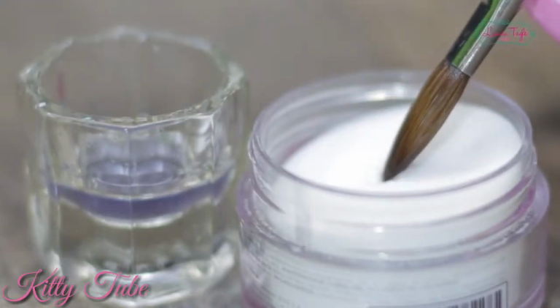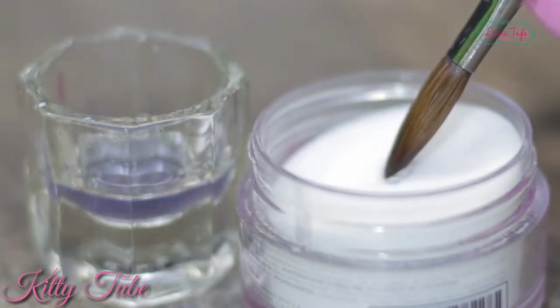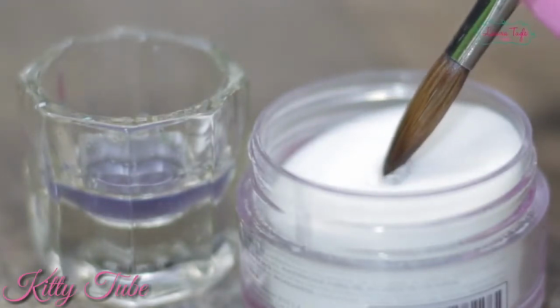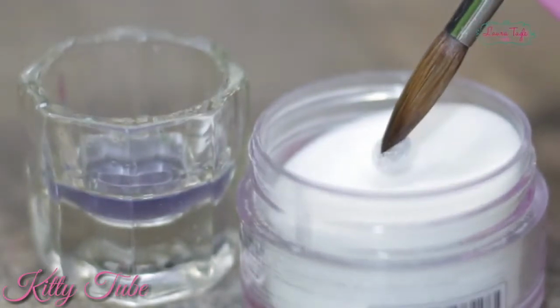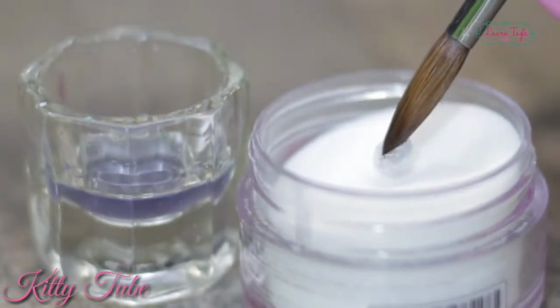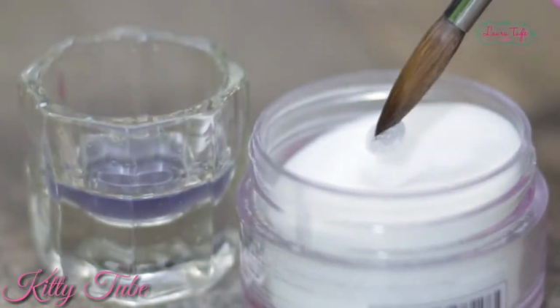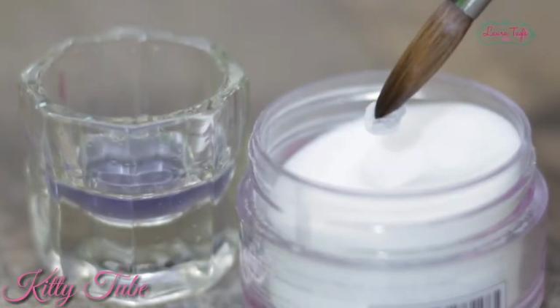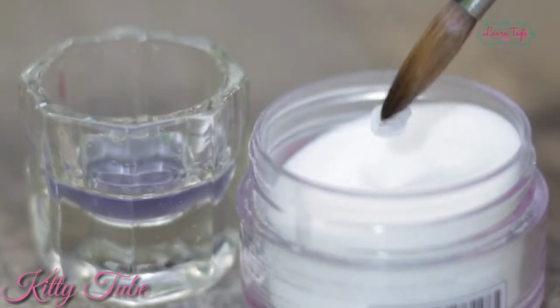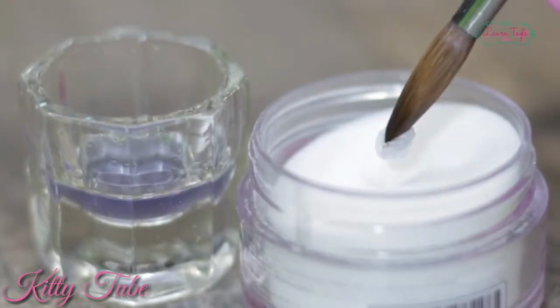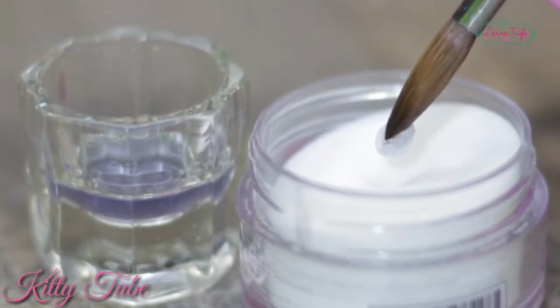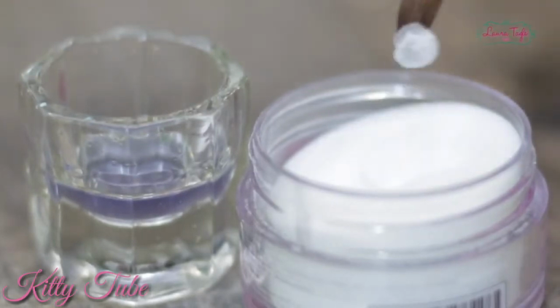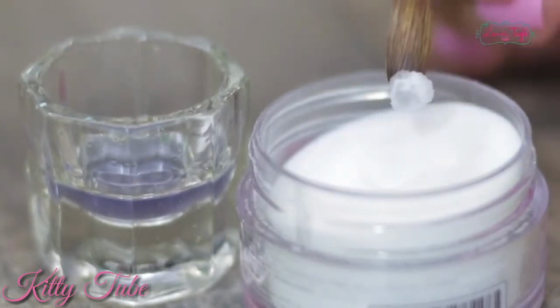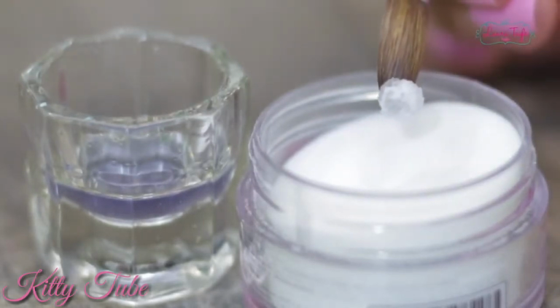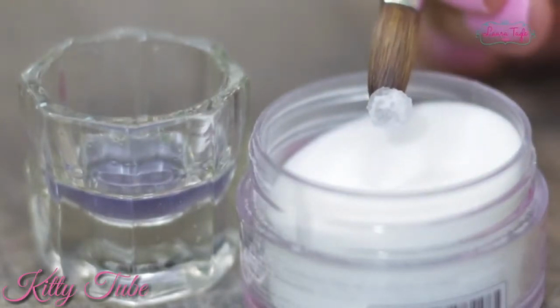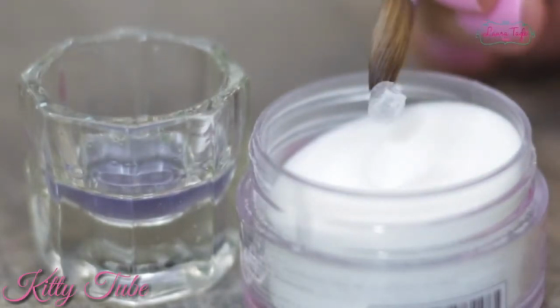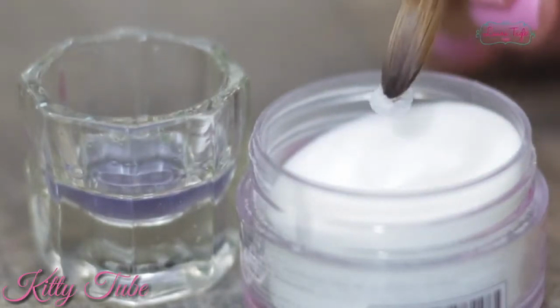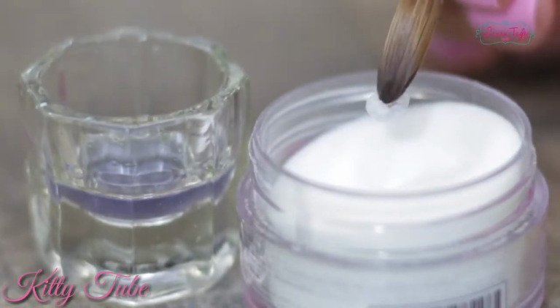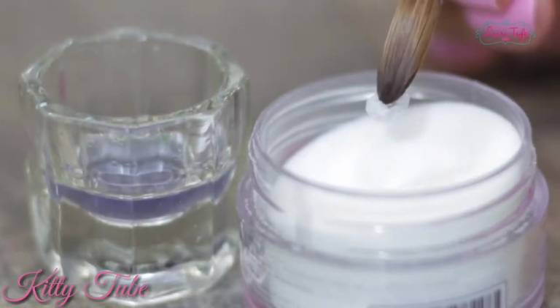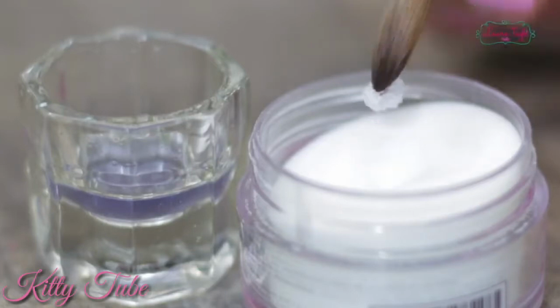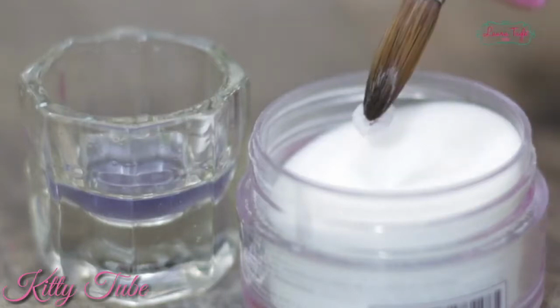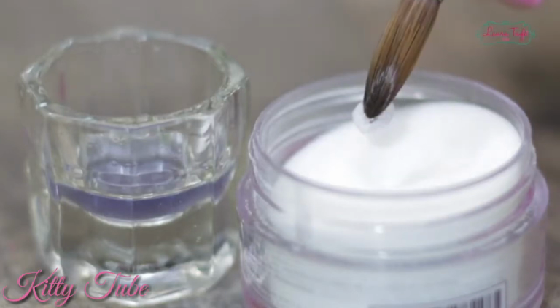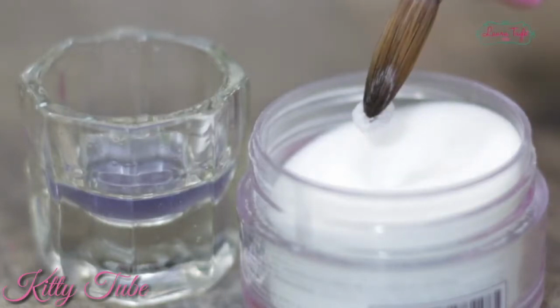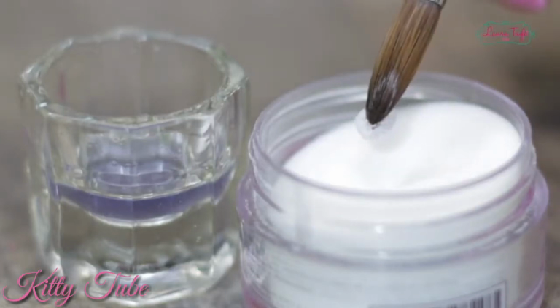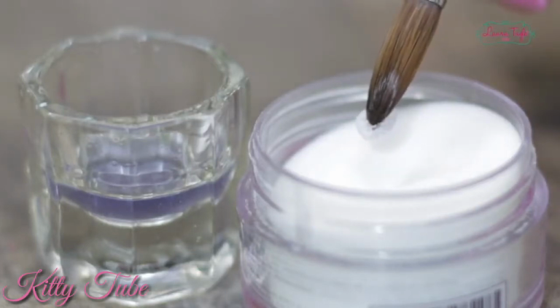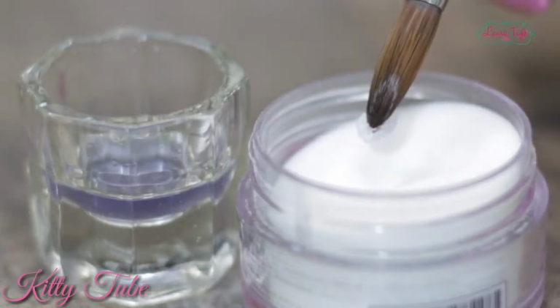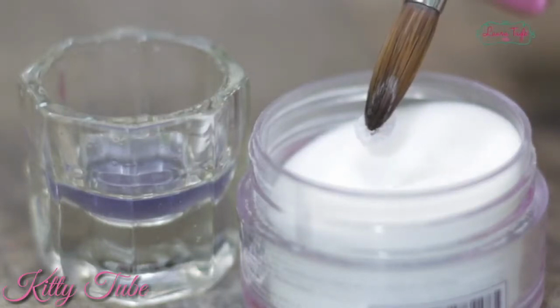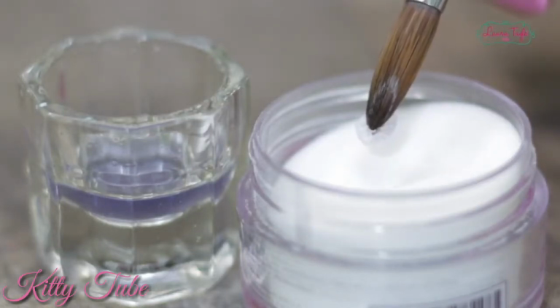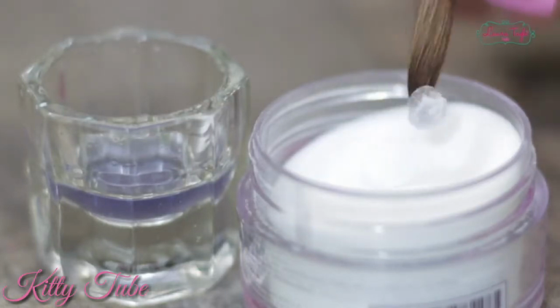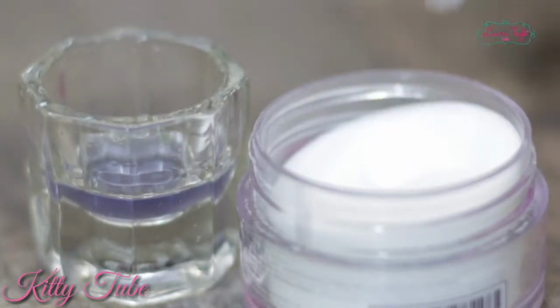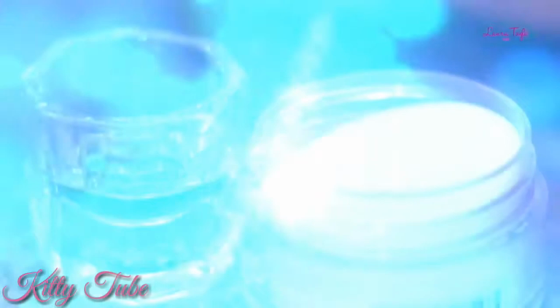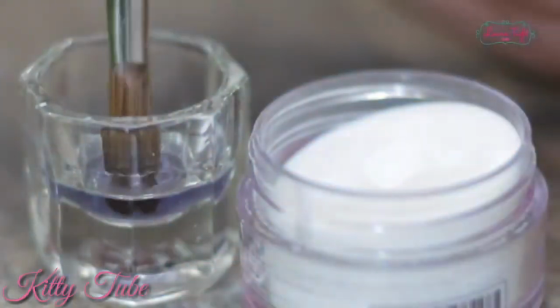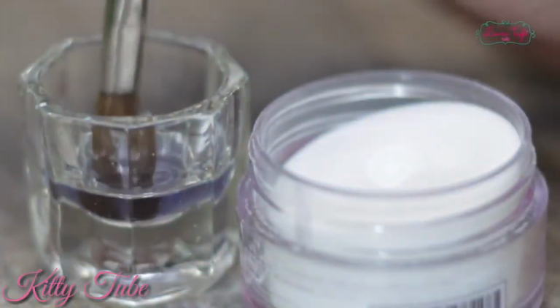Dip it in the powder and press for three seconds. Now this bead is not completely moist — and that's because I pressed my brush a little too hard against the glass when removing the excess monomer. So my brush wasn't wet enough and the acrylic ended up looking all sugary.